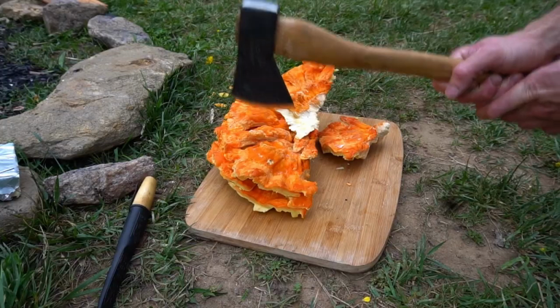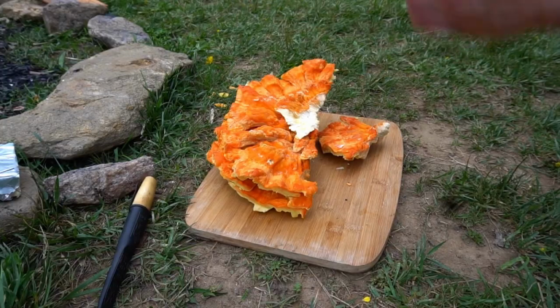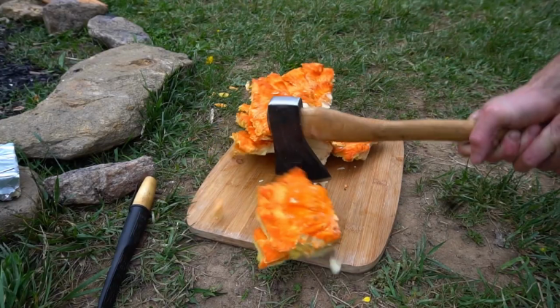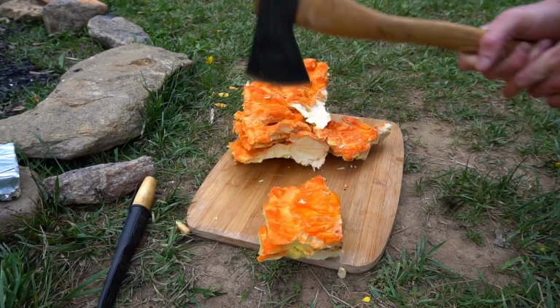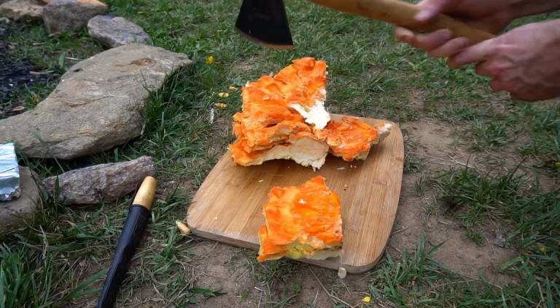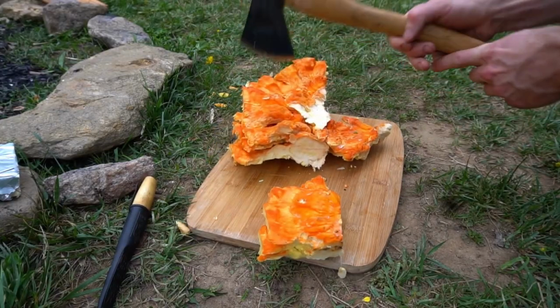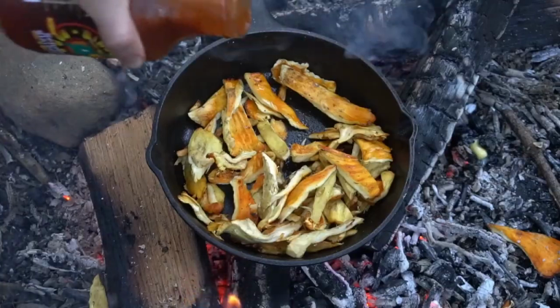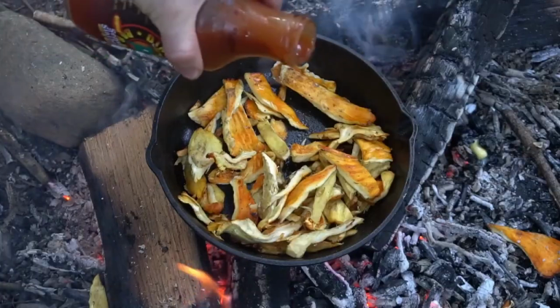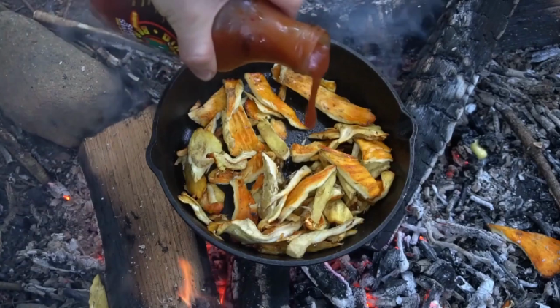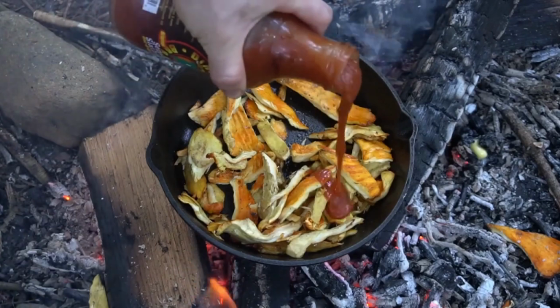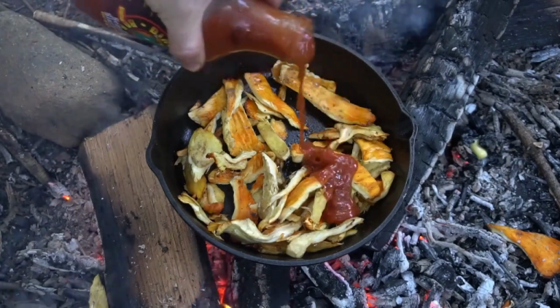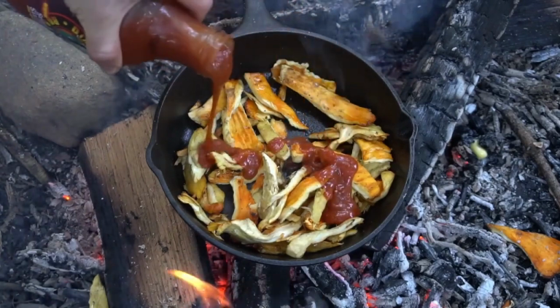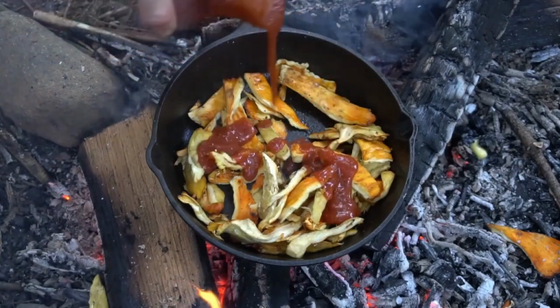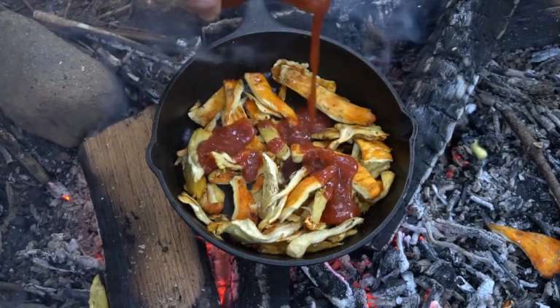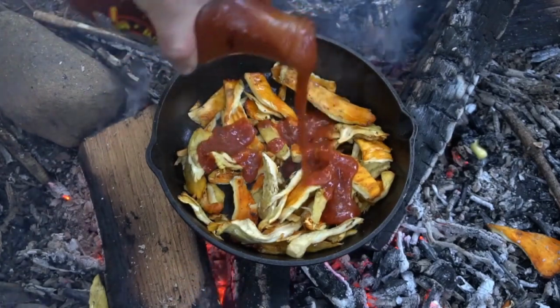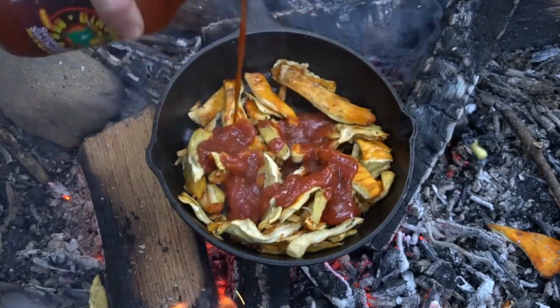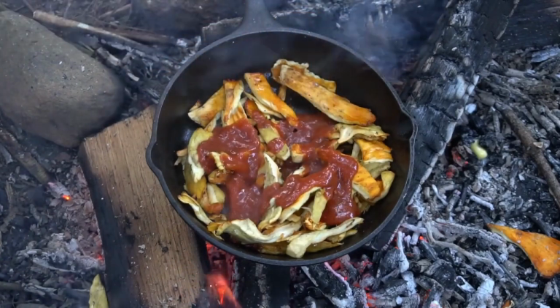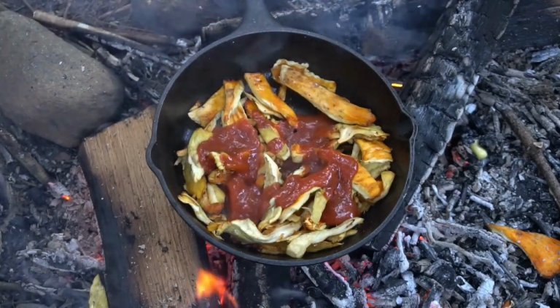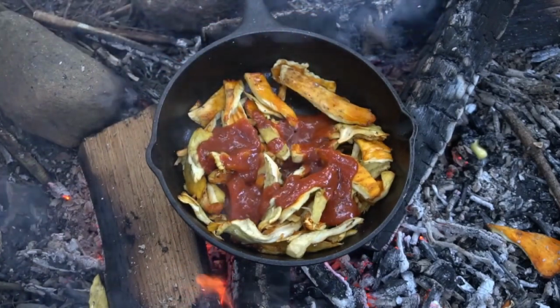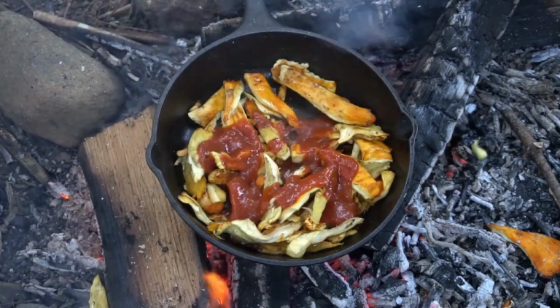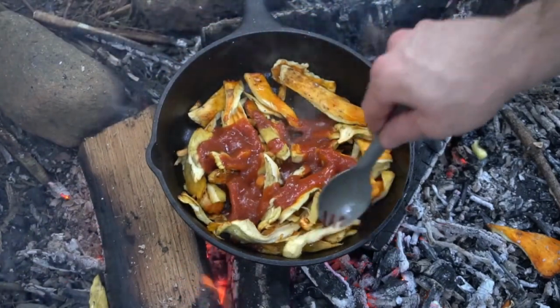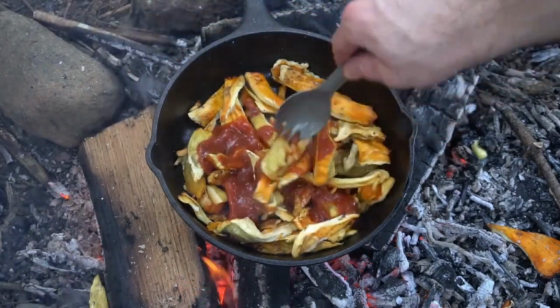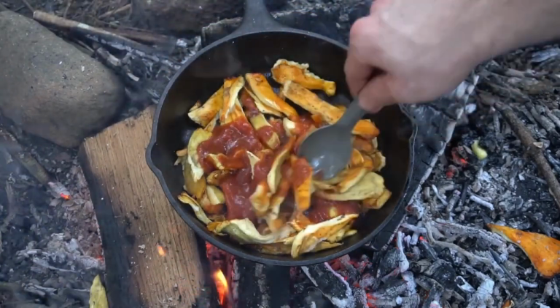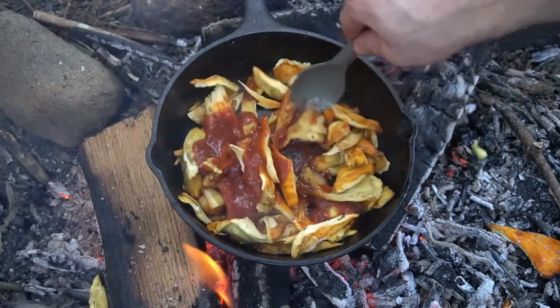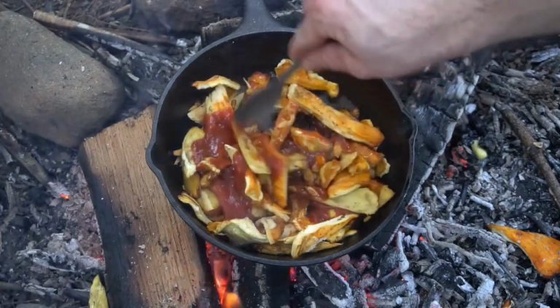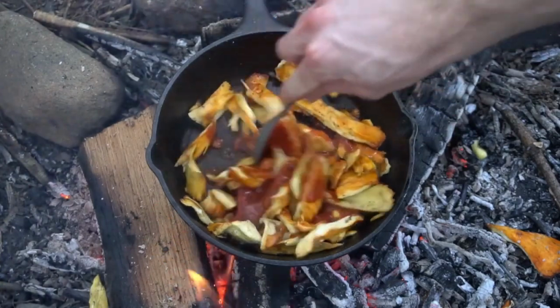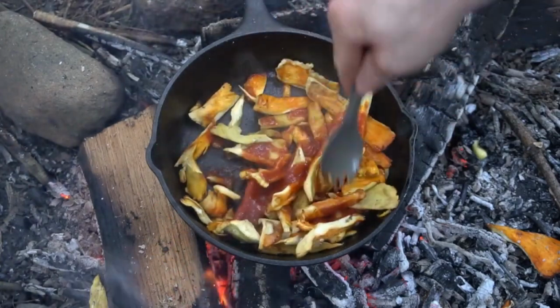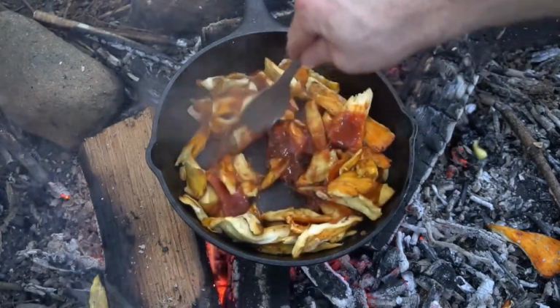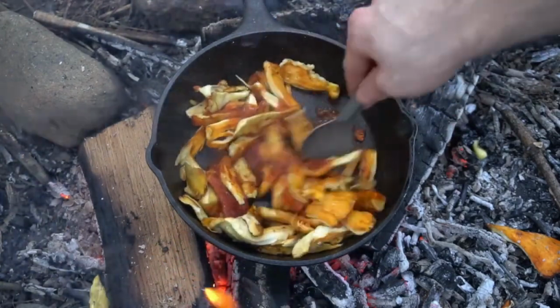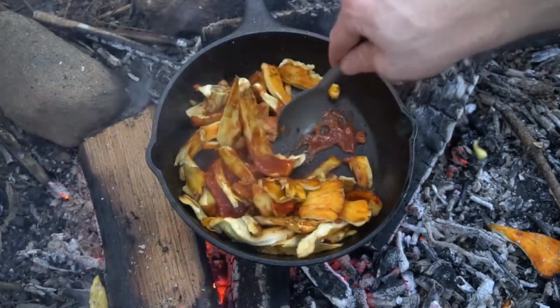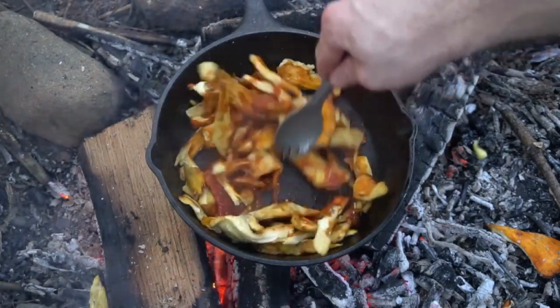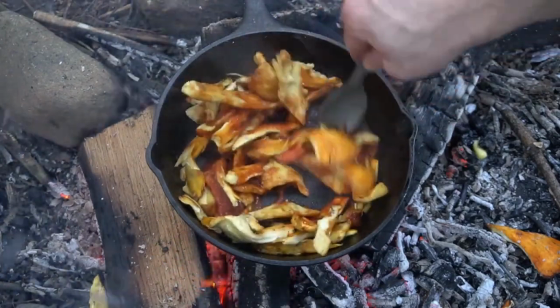All varieties of chicken of the woods taste delicious. They can be a little dry so make sure to cook them with a lot of butter or sauce. I really like to cook them in barbecue sauce — they really soak up and absorb all the flavor.